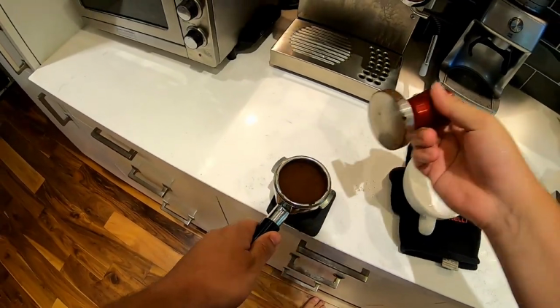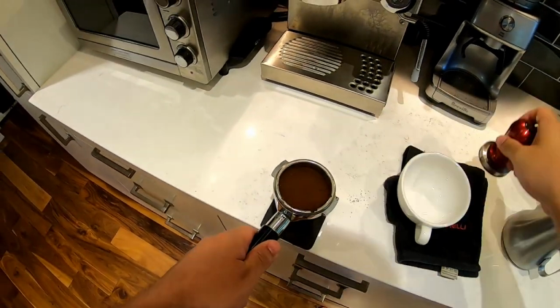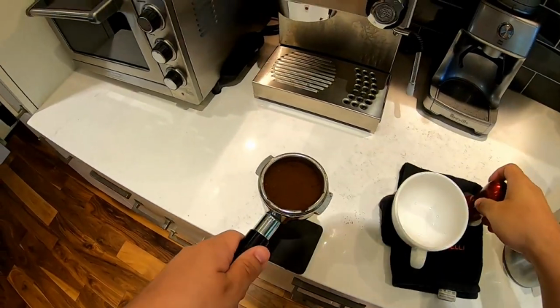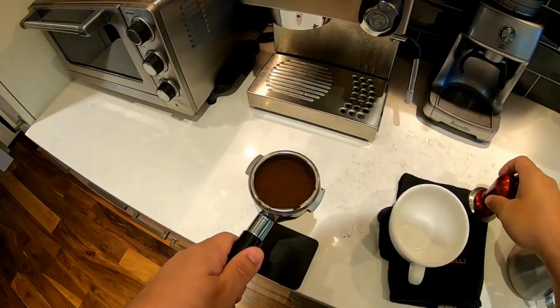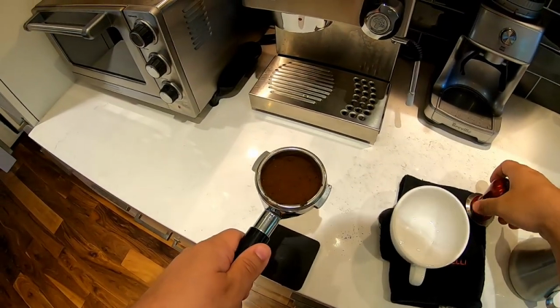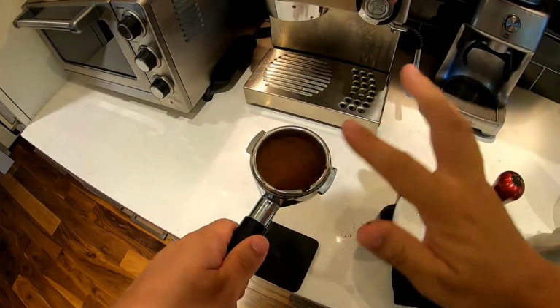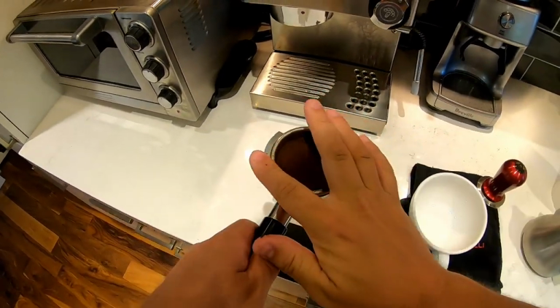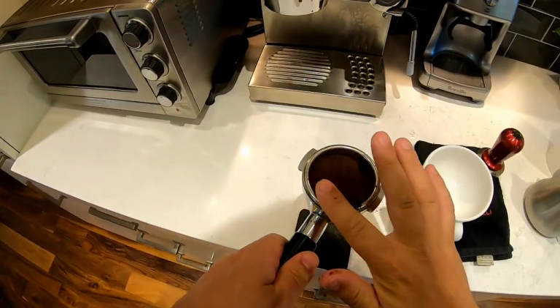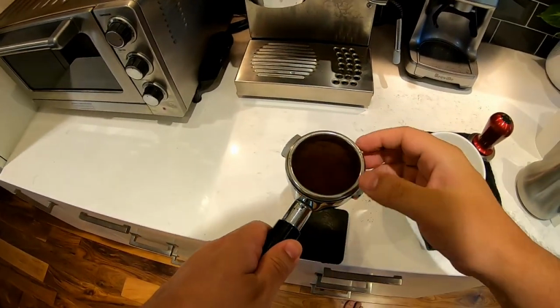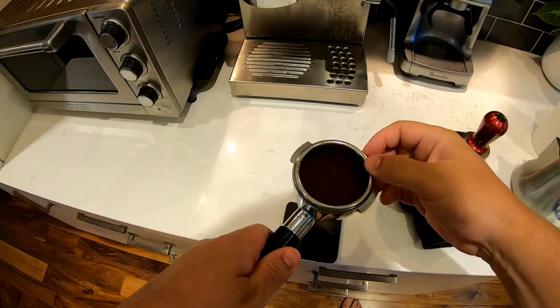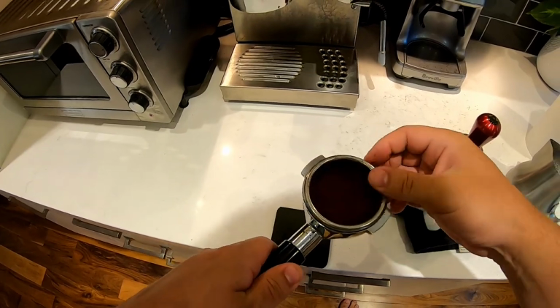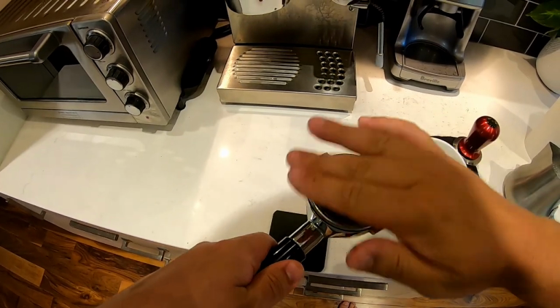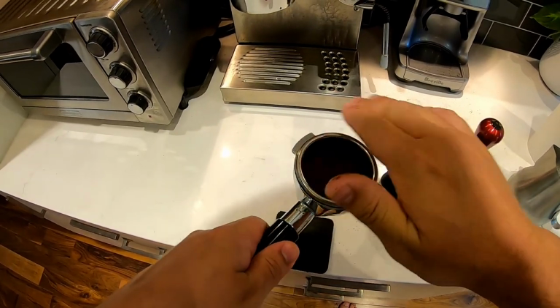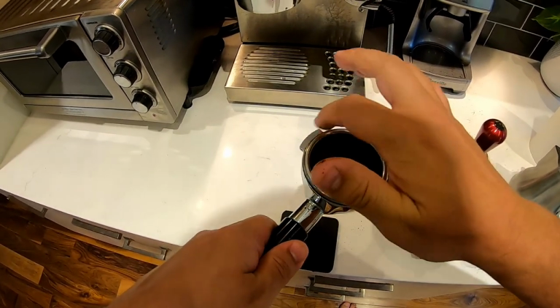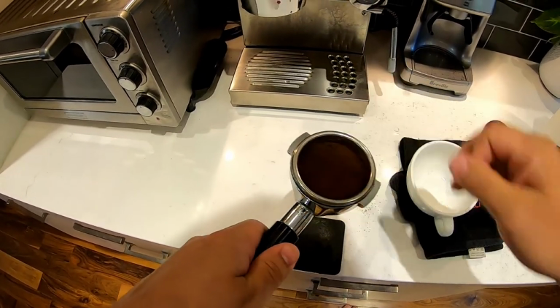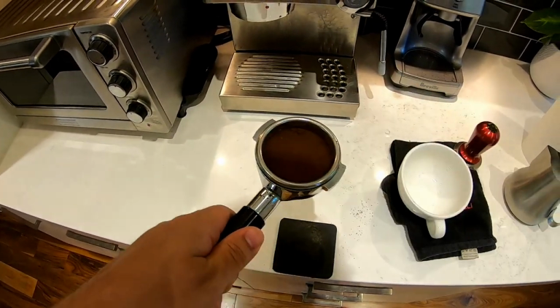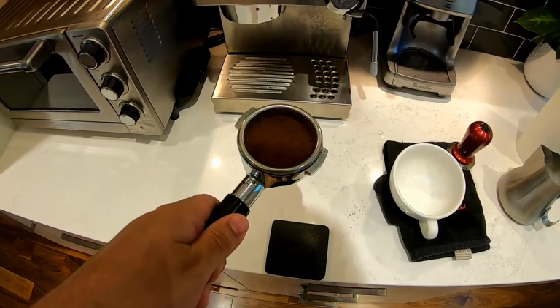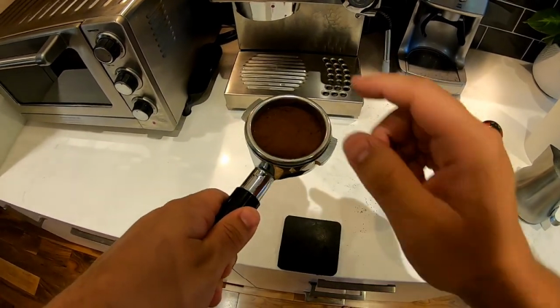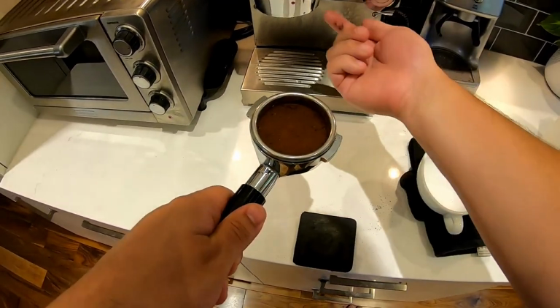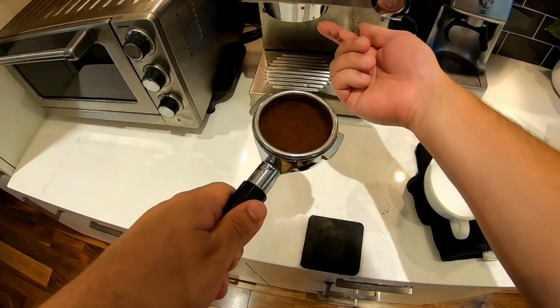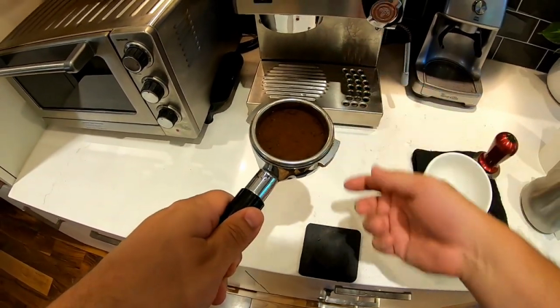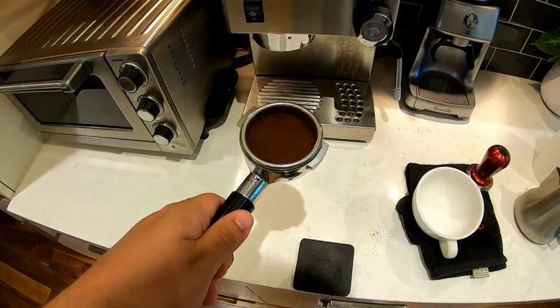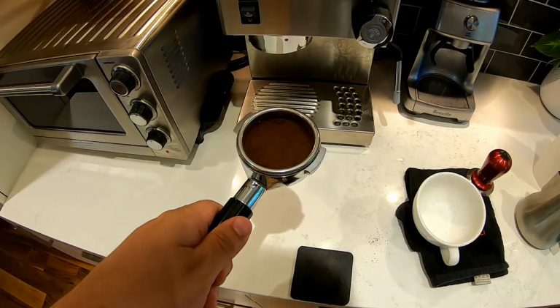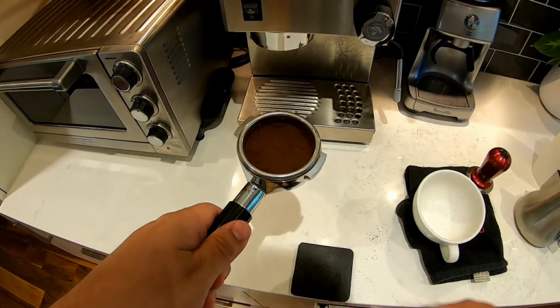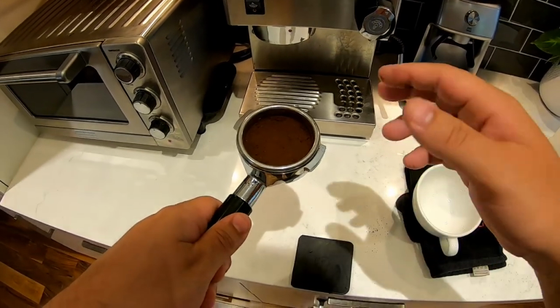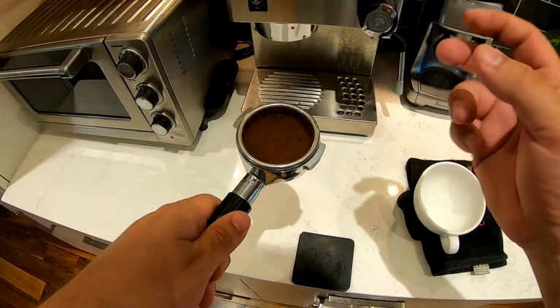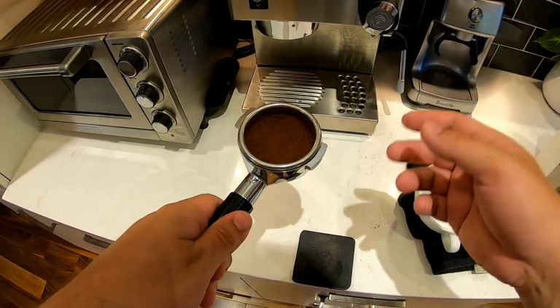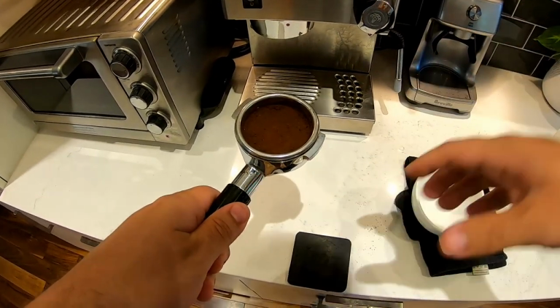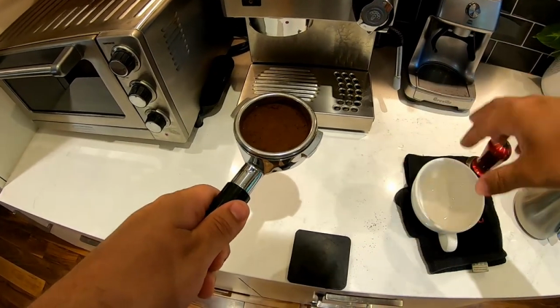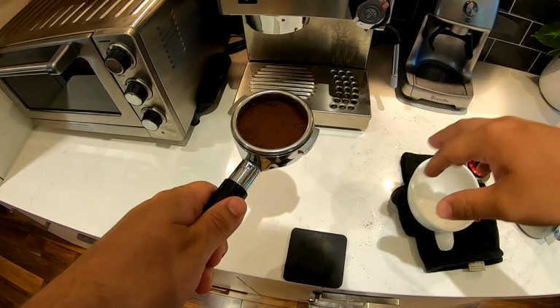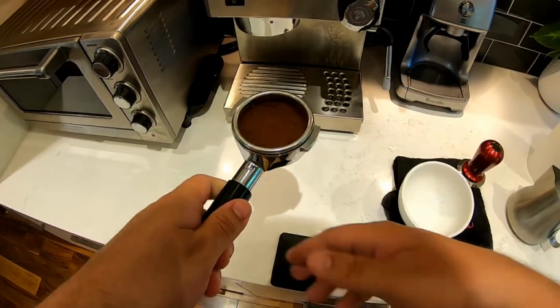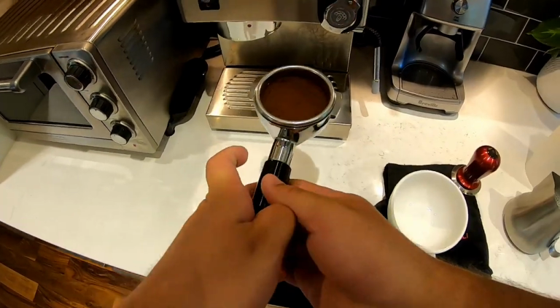I'm using an Espro tamper — it's weighted and sprung so I know exactly how much pressure I'm applying. Just make sure that you clean those edges, because dirty edges end up getting up into the brew head and clog the gasket, and then it ends up getting back into your coffee.